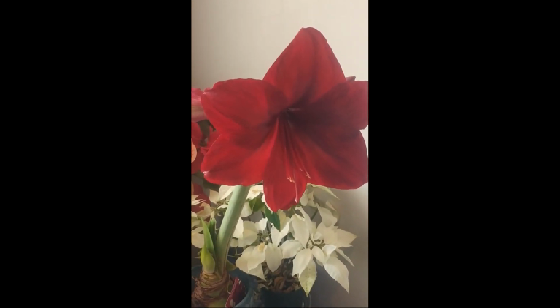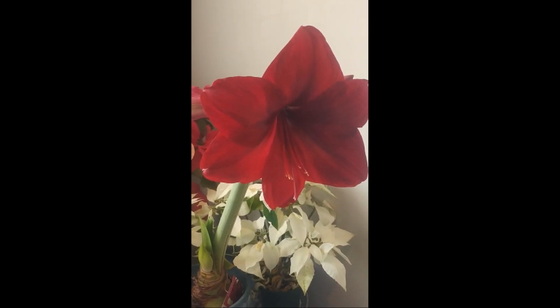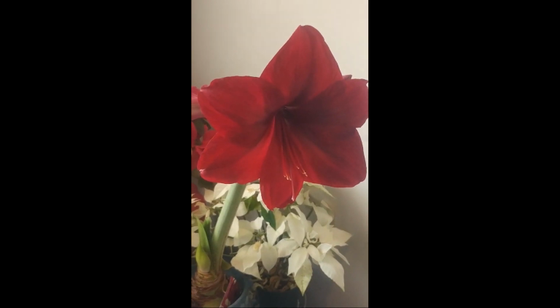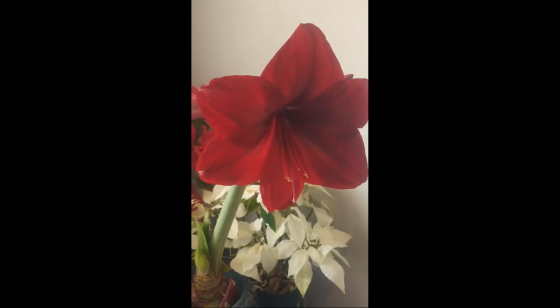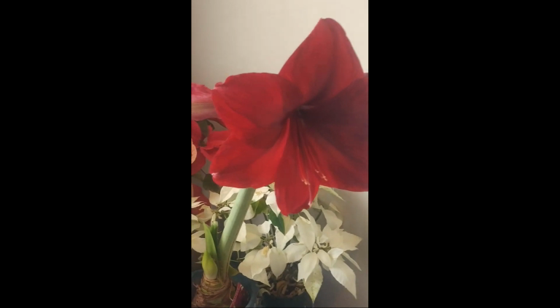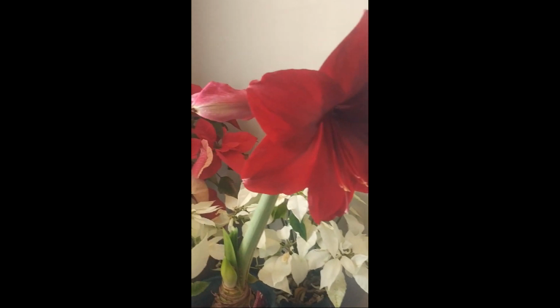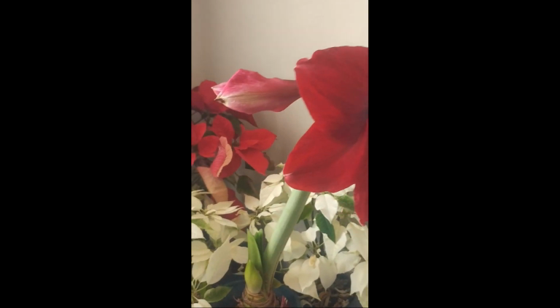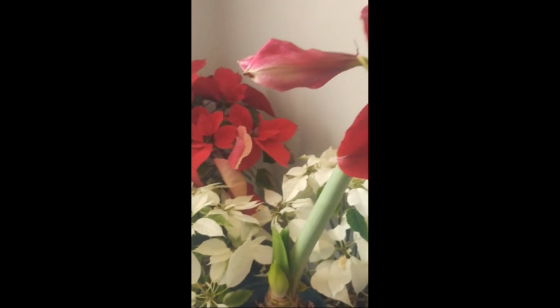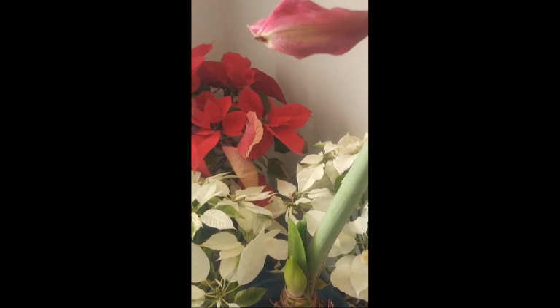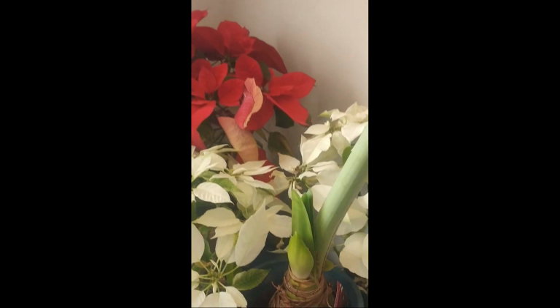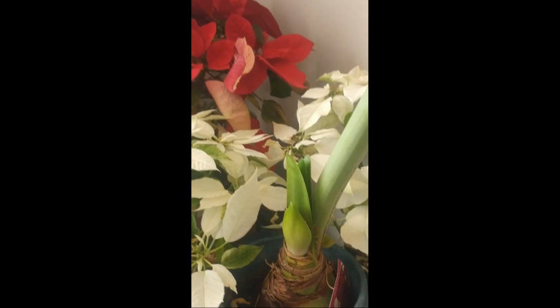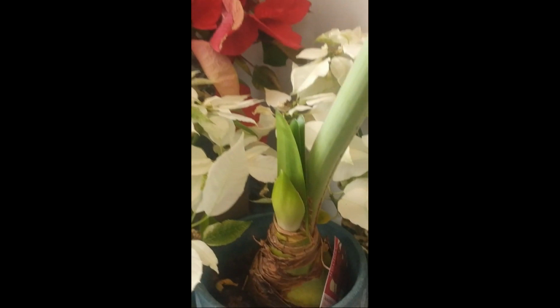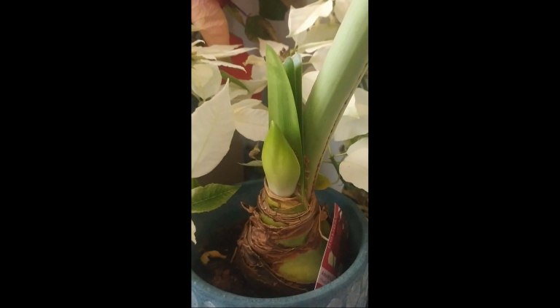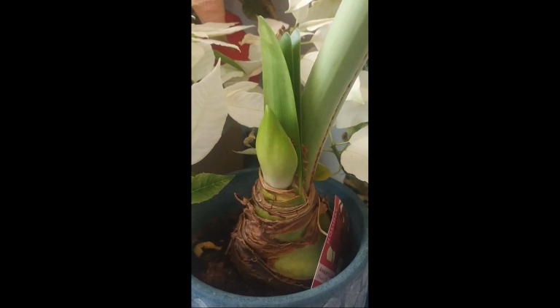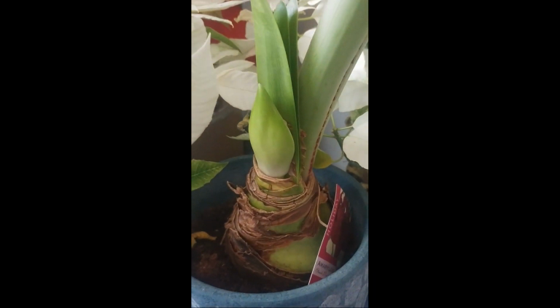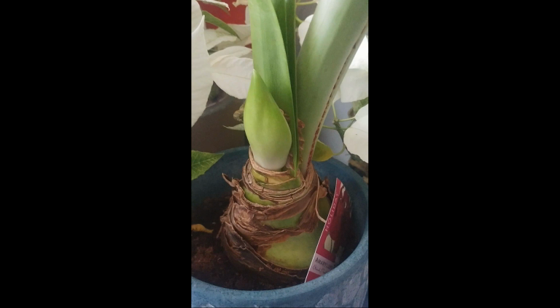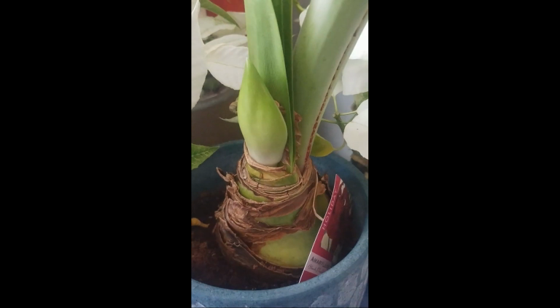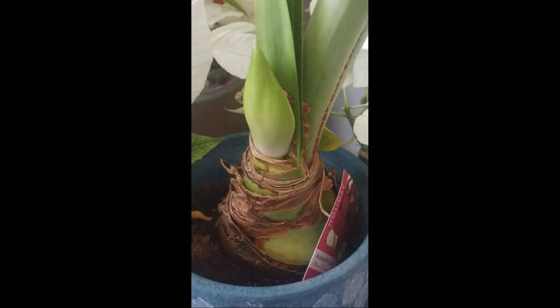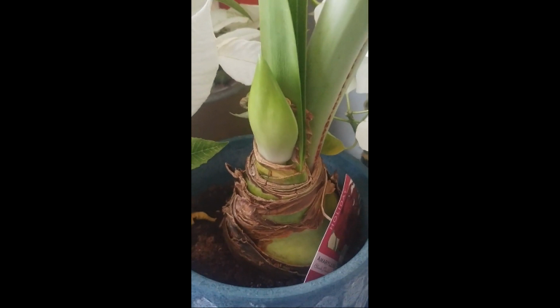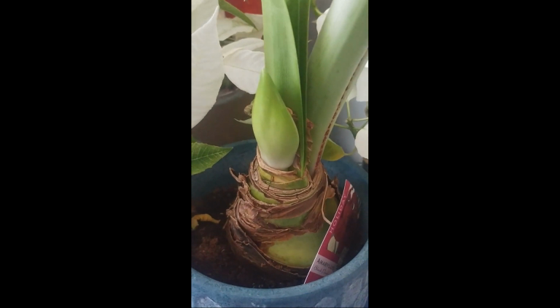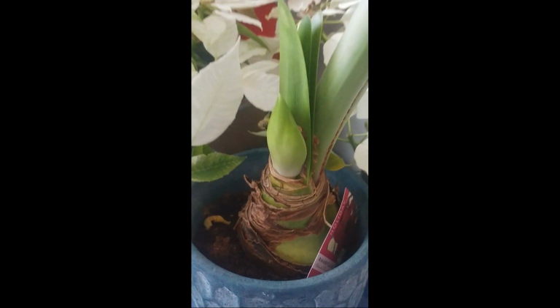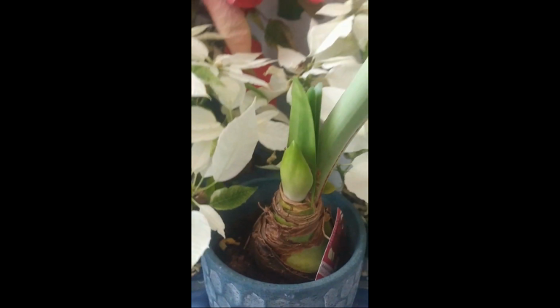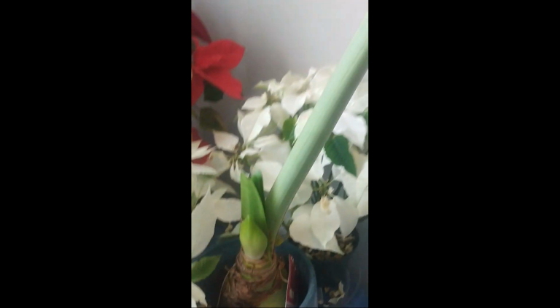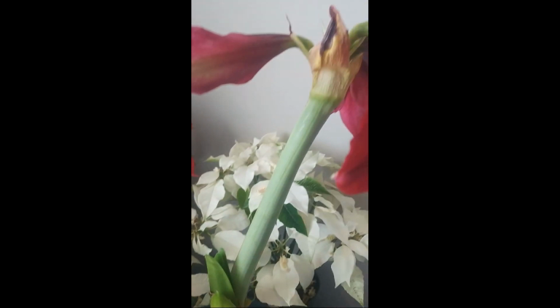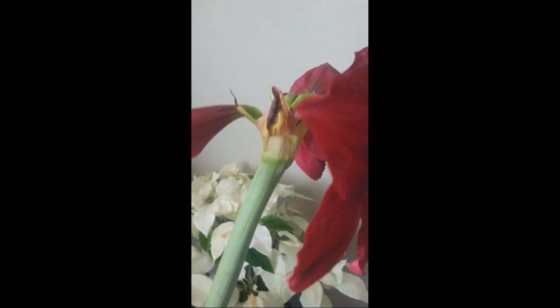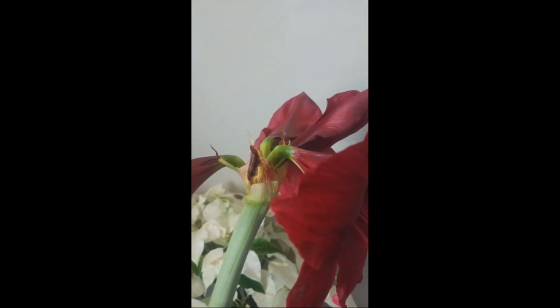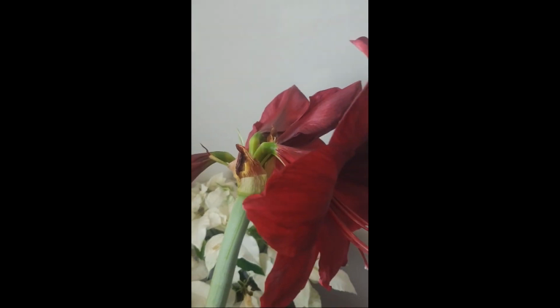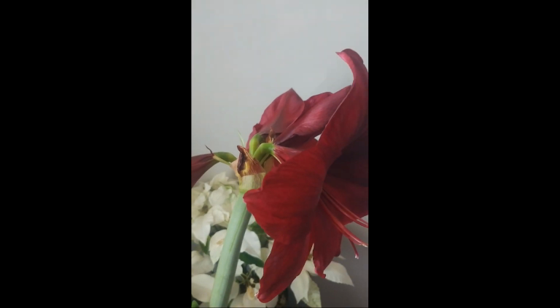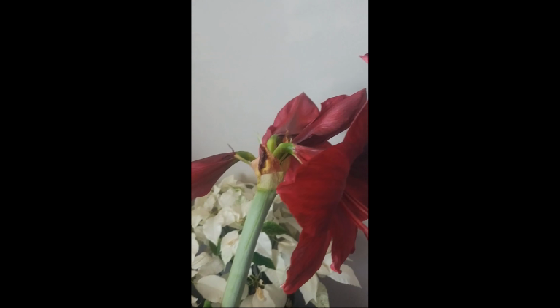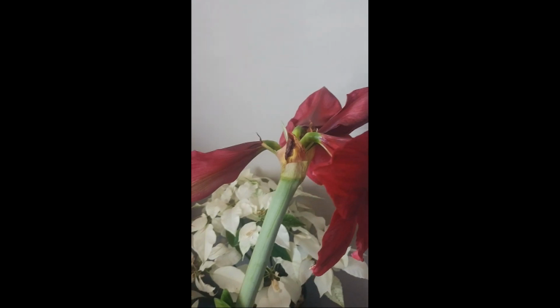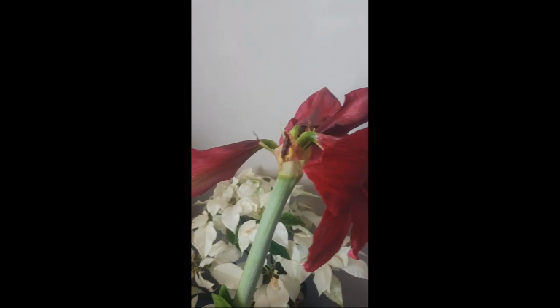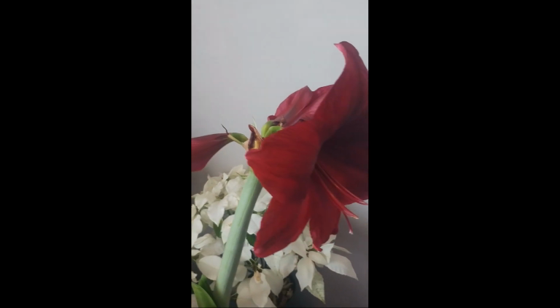You can also see another flower bud is starting to come up here. That will open into another cluster of four flowers.